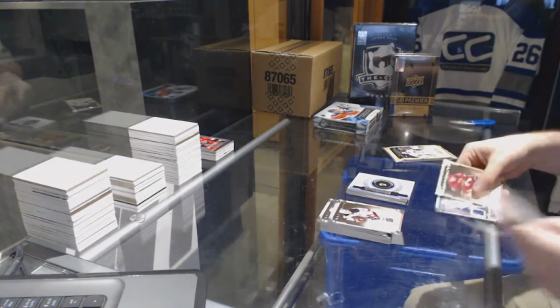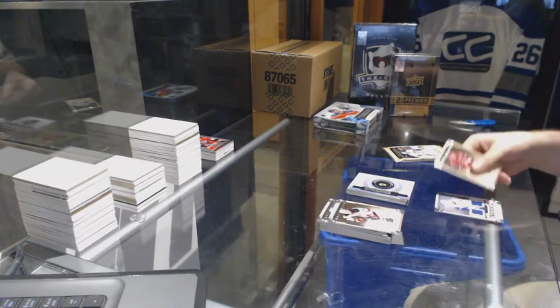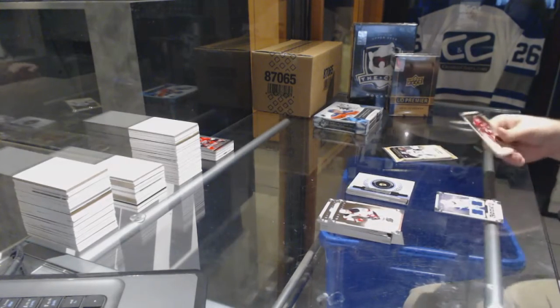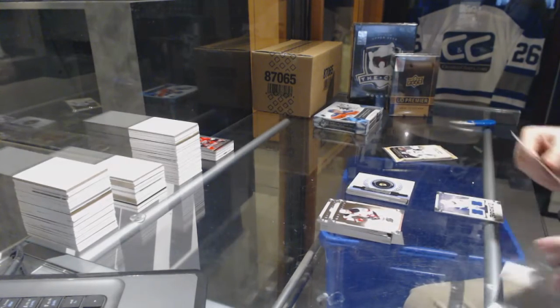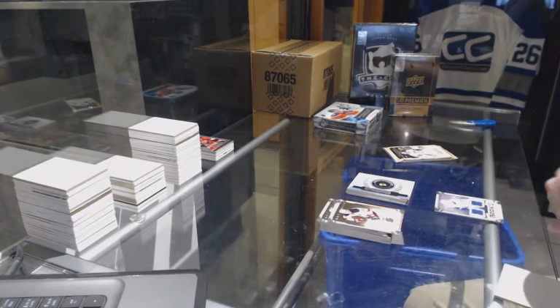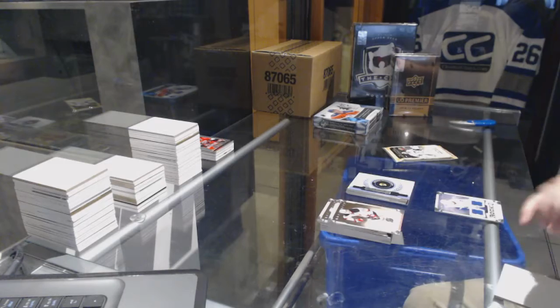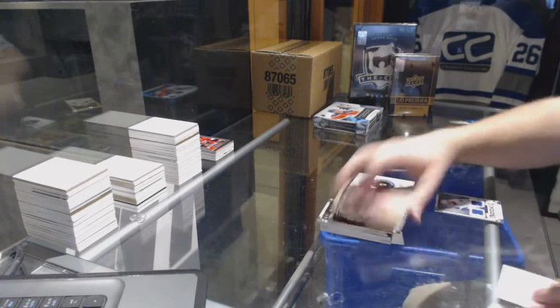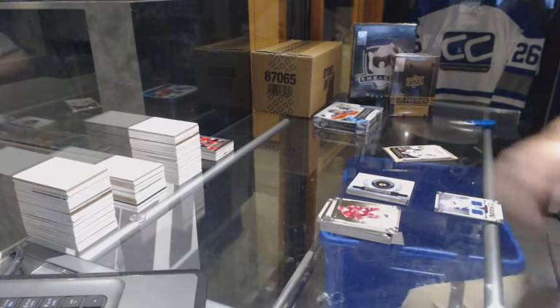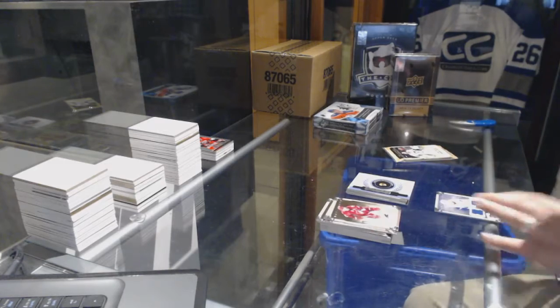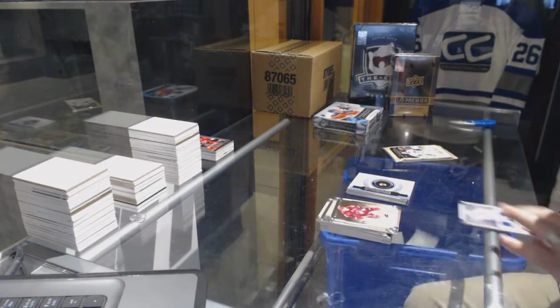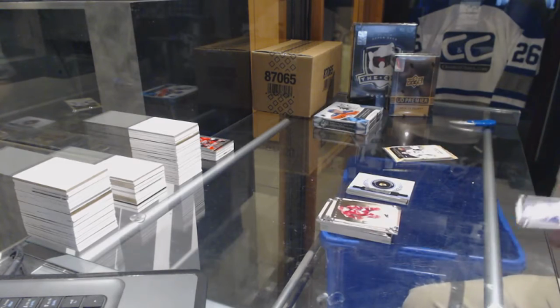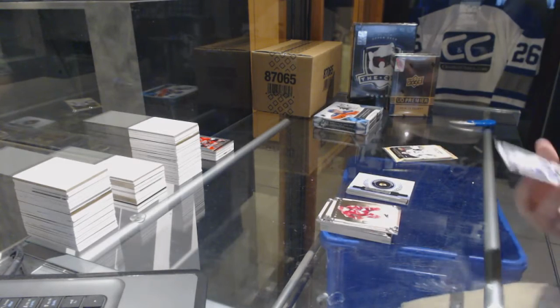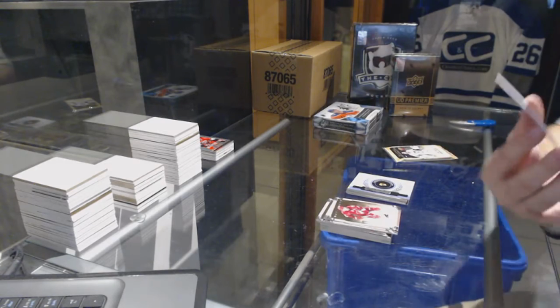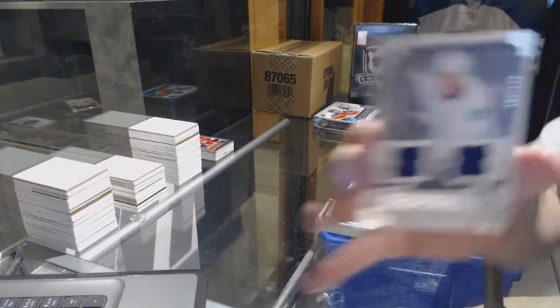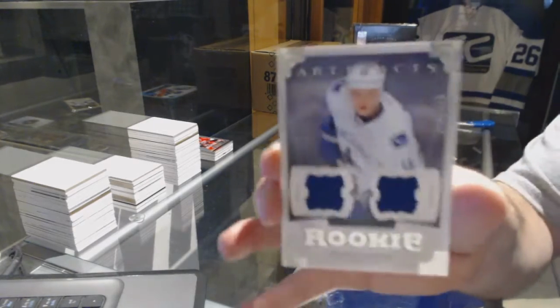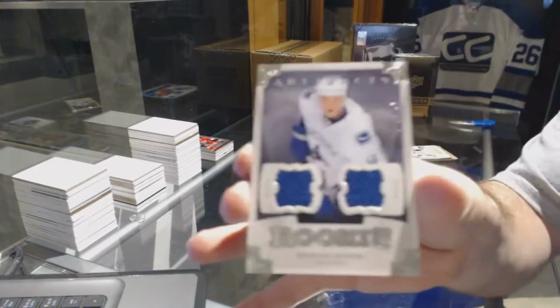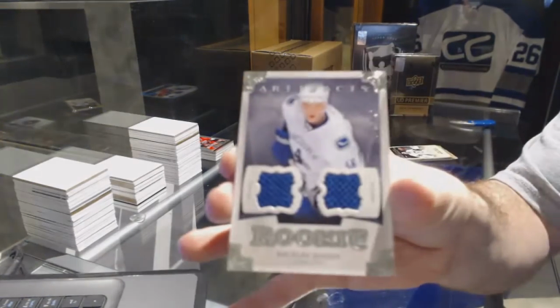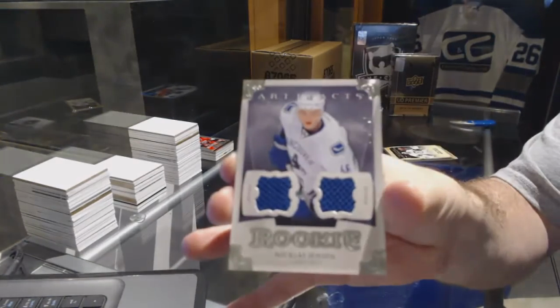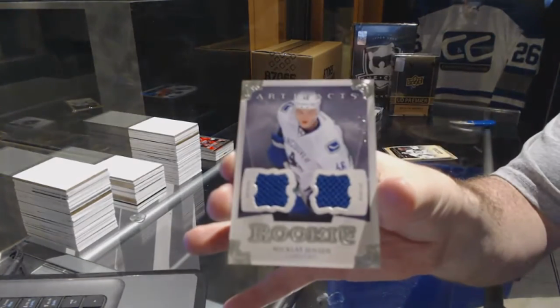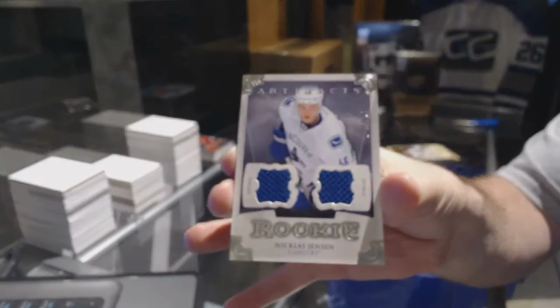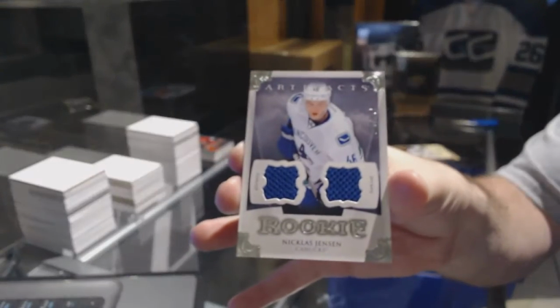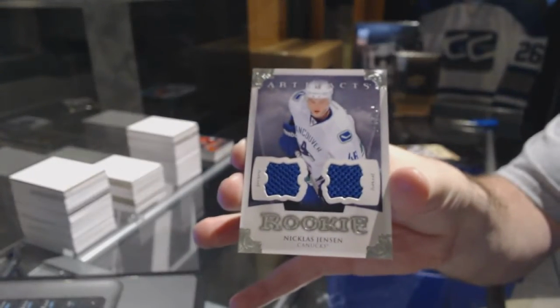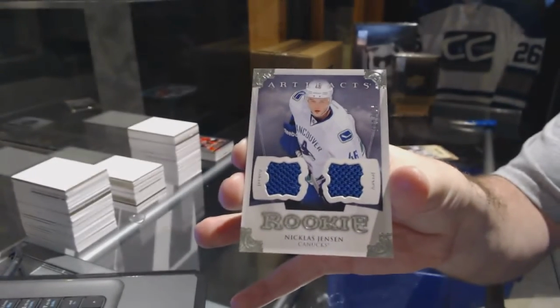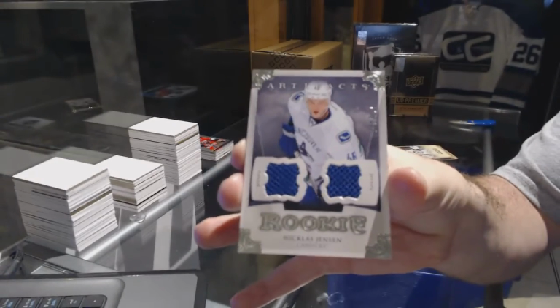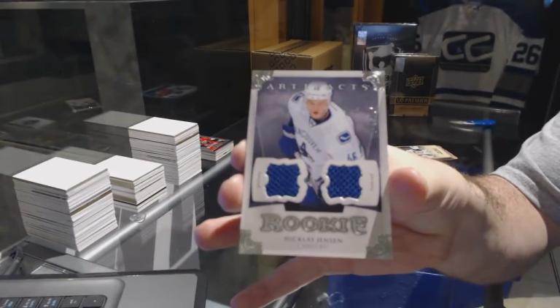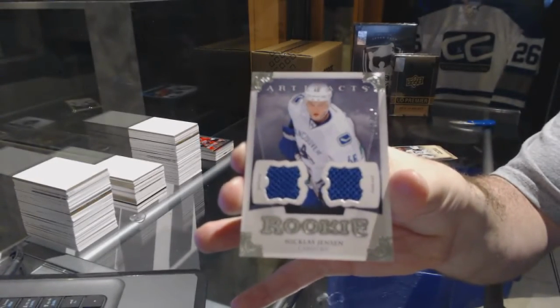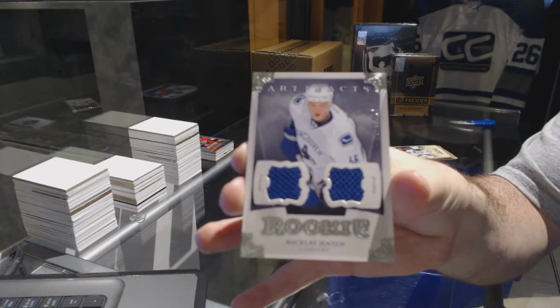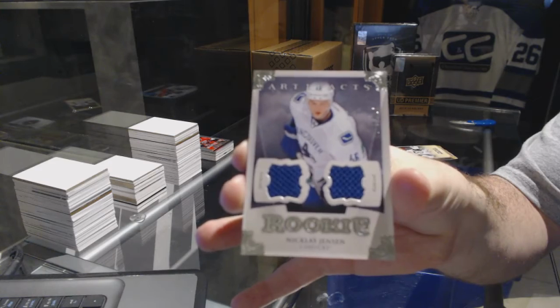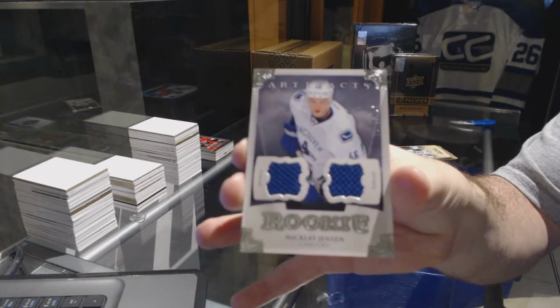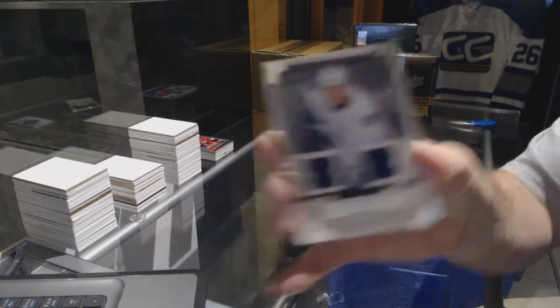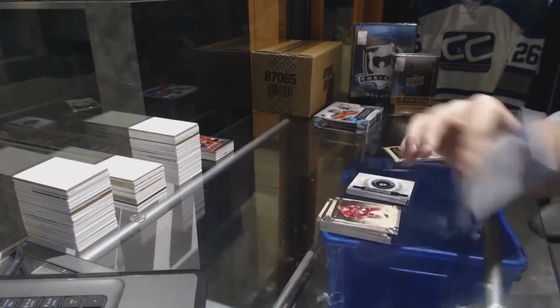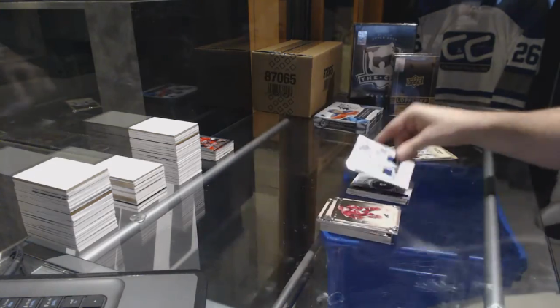For the Vancouver Canucks, to $1.25, dual rookie jersey, Nicholas Jensen.